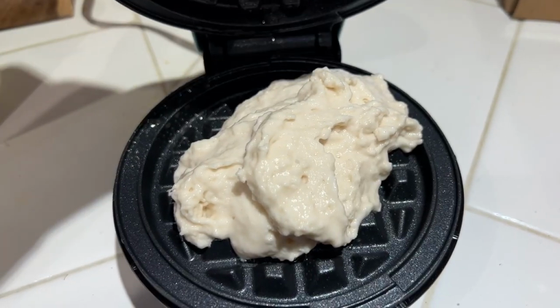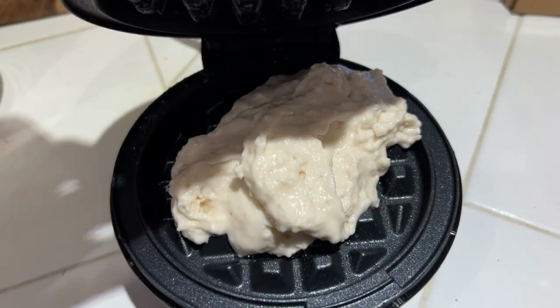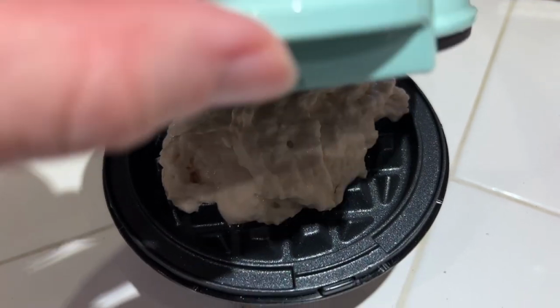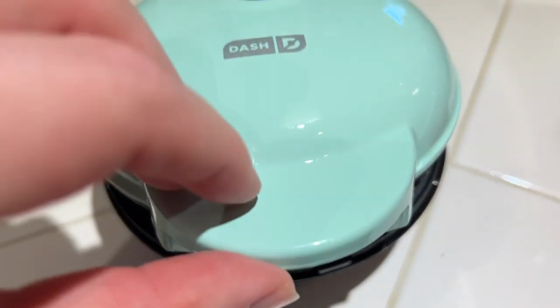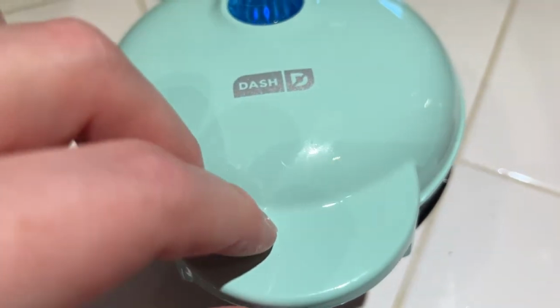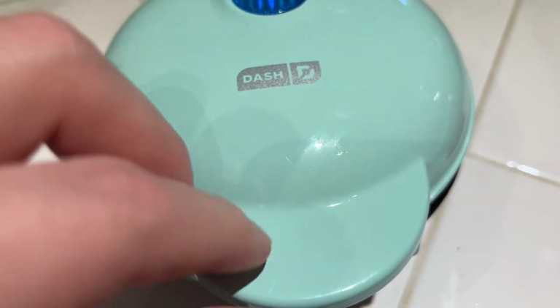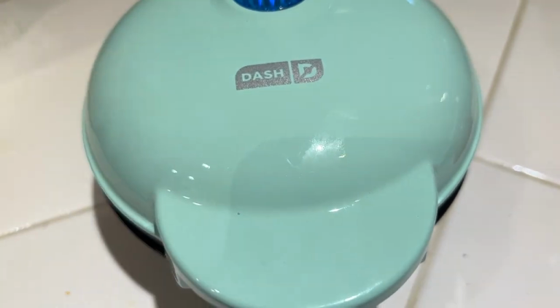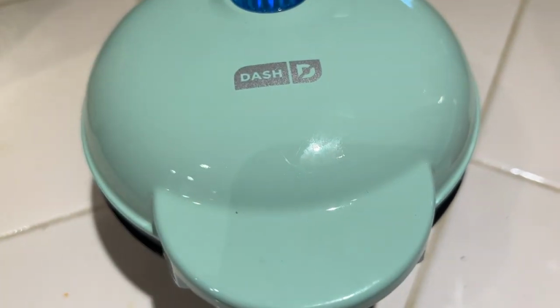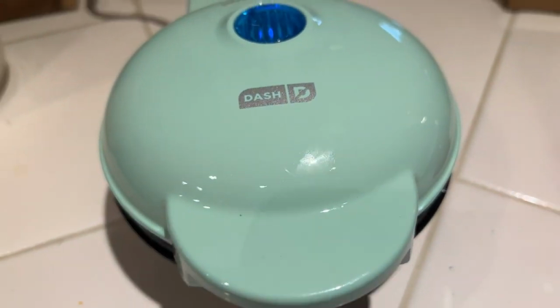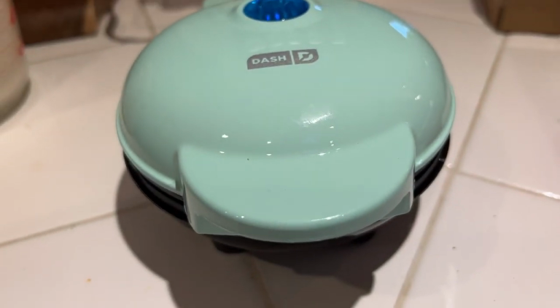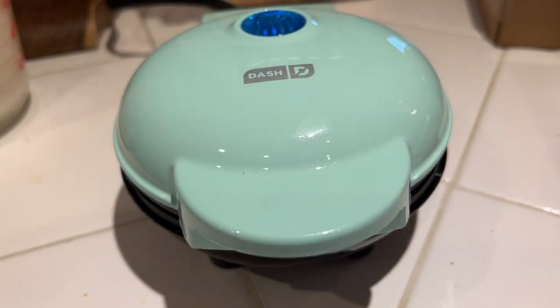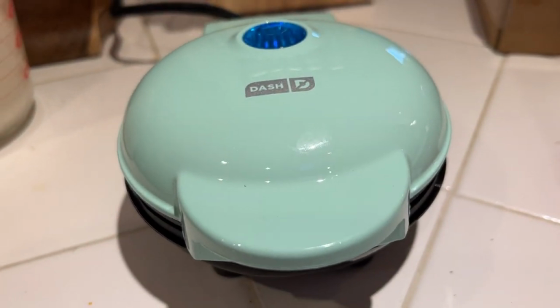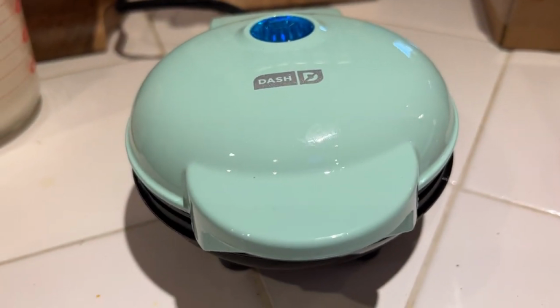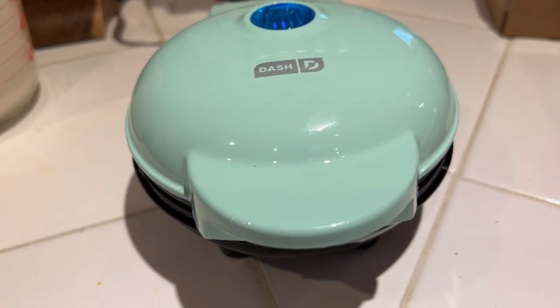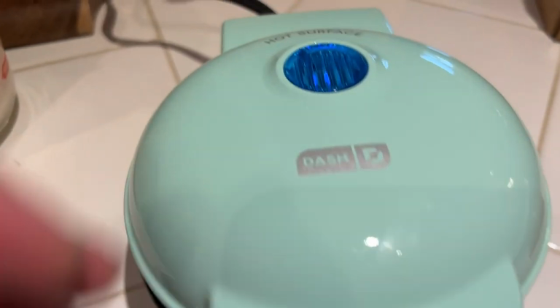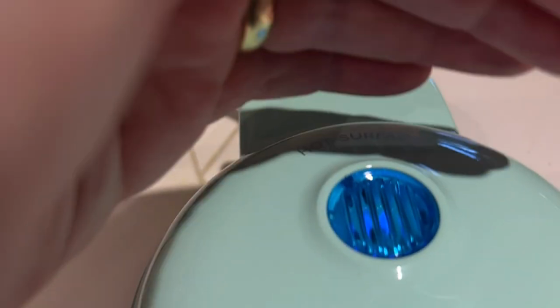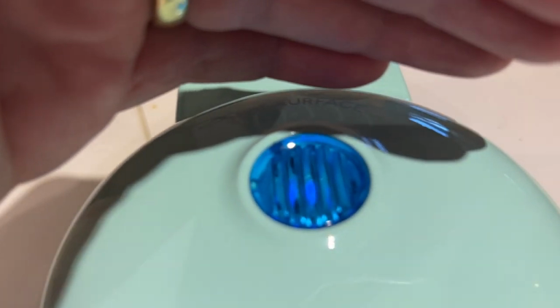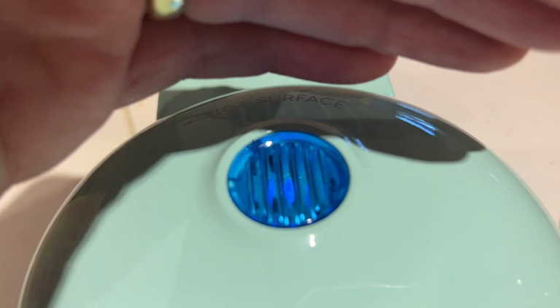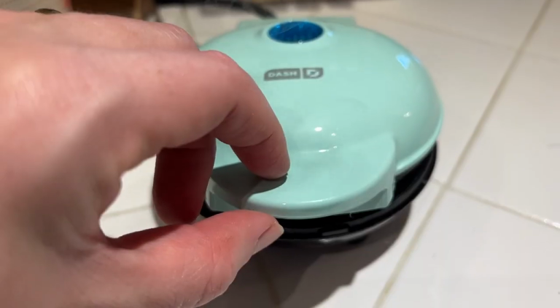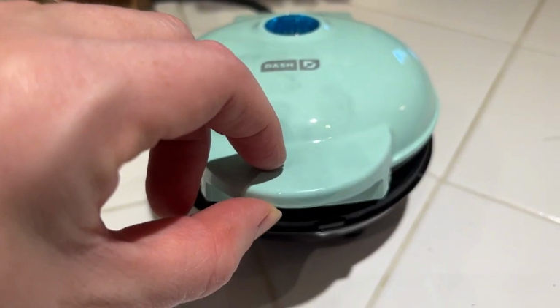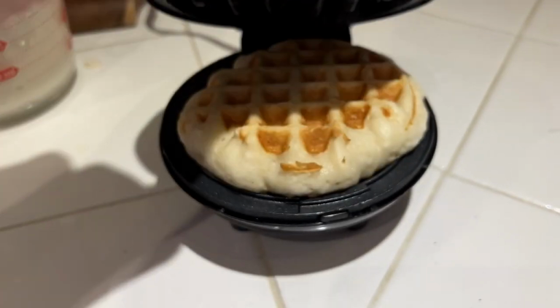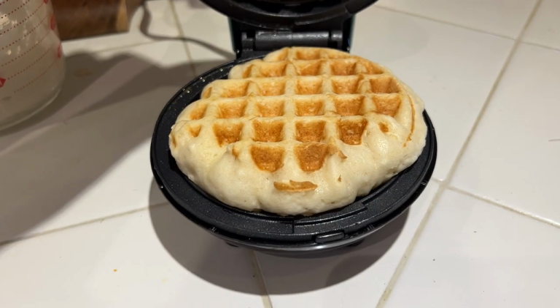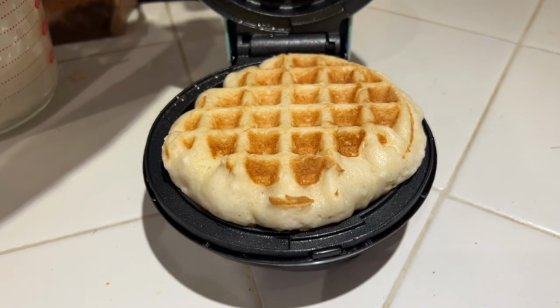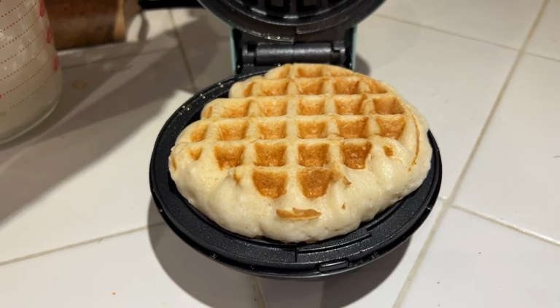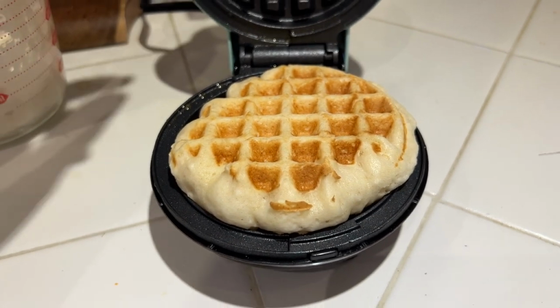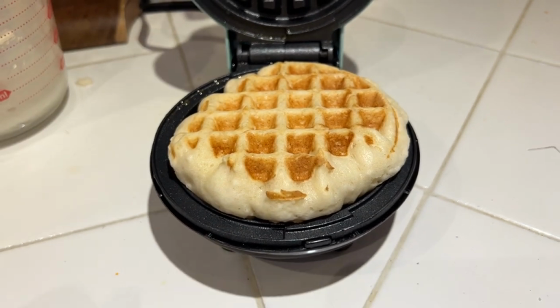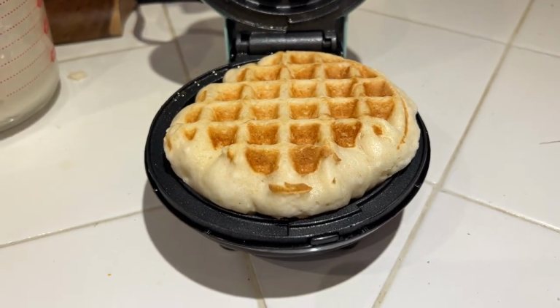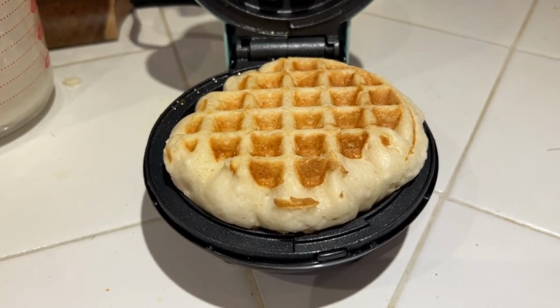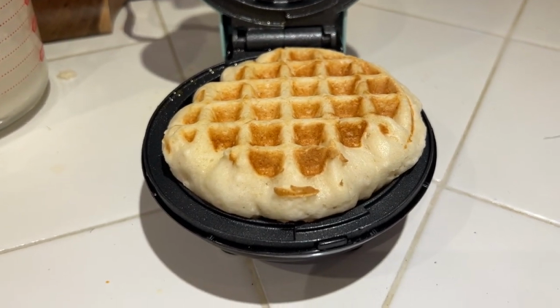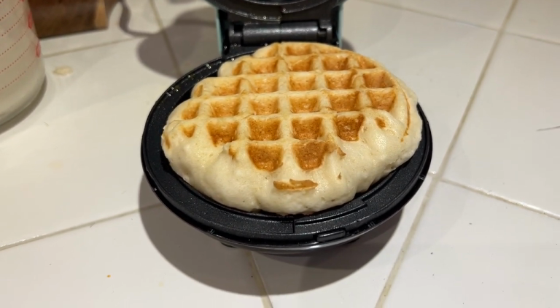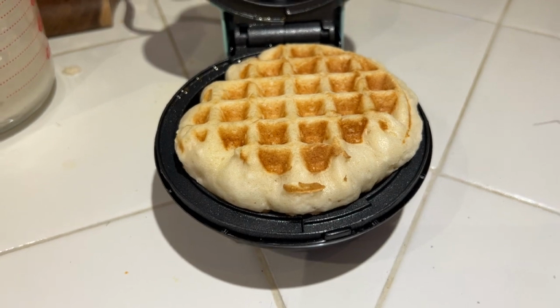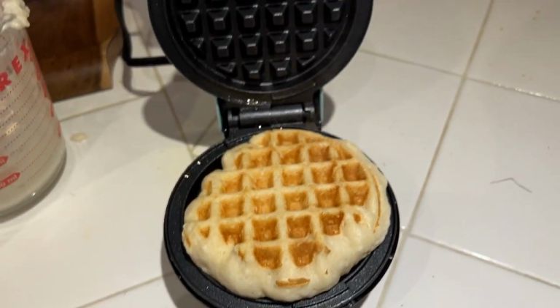Then we're going to put our actual waffle mix — I just used a commercial waffle mix. Put it in, close that lid, and it takes about two minutes in my experience. Just wait, peek at it every once in a while, and there it is: a beautiful waffle, nice and golden brown.